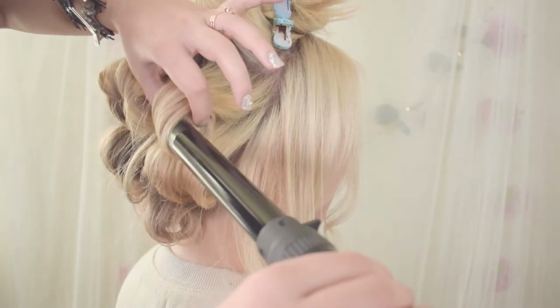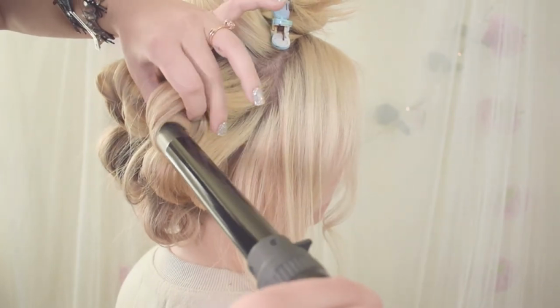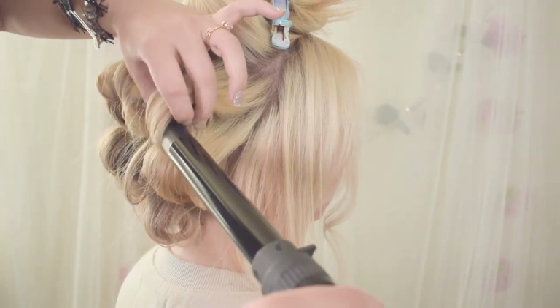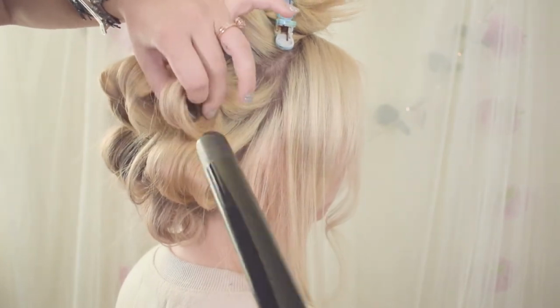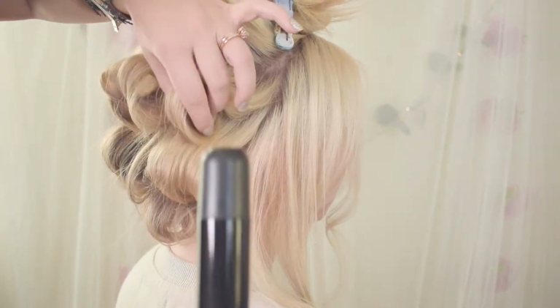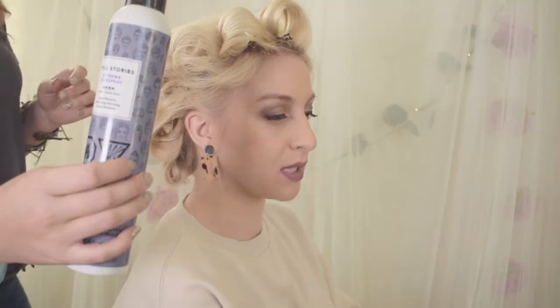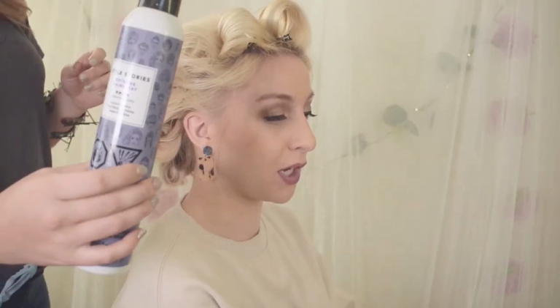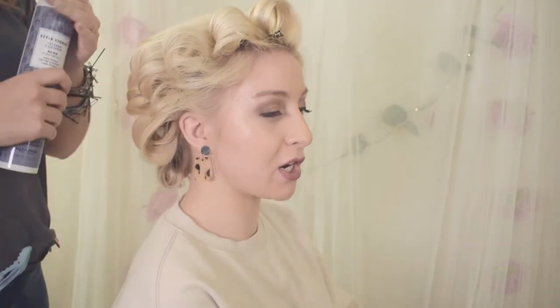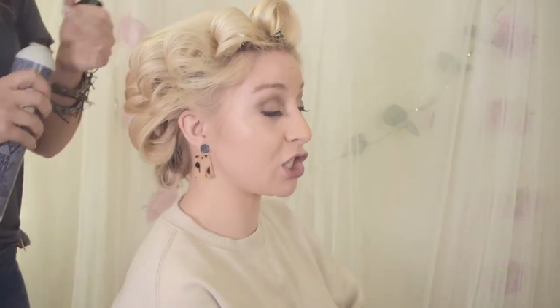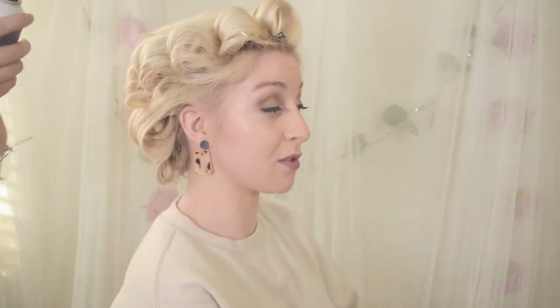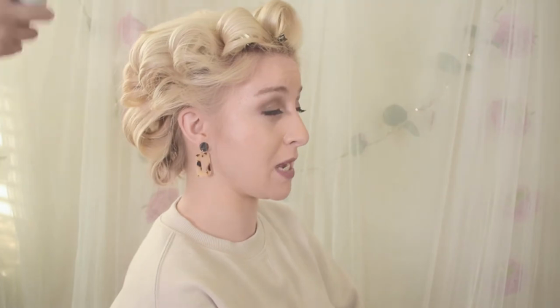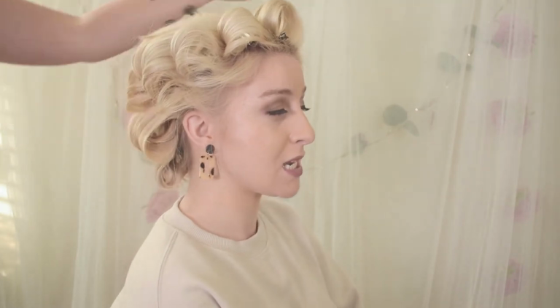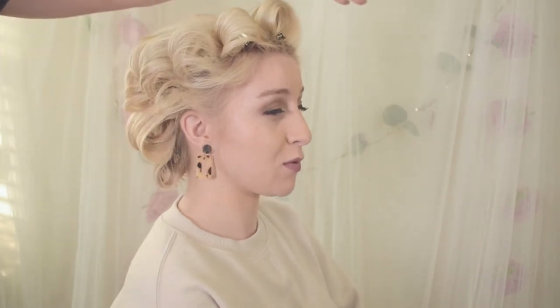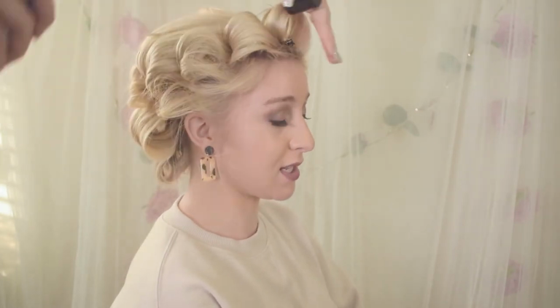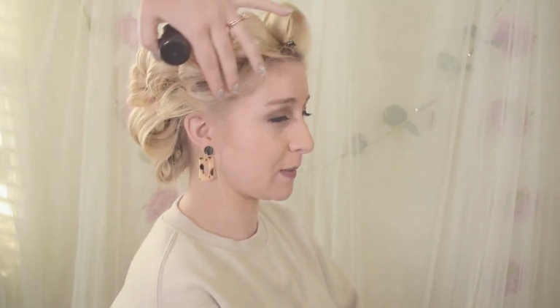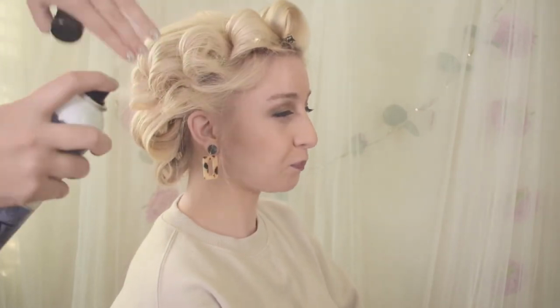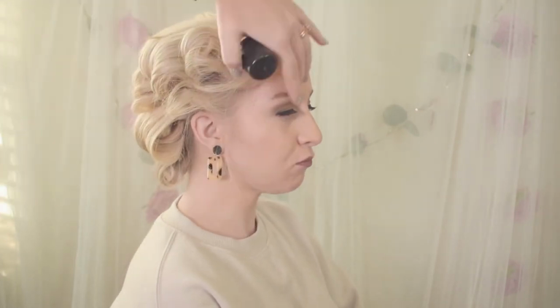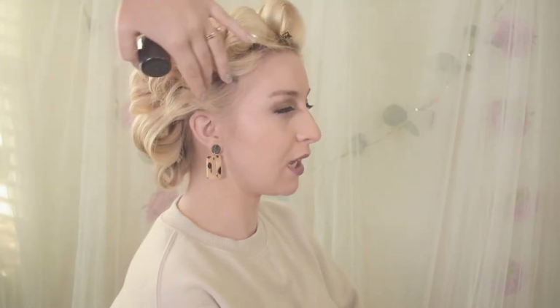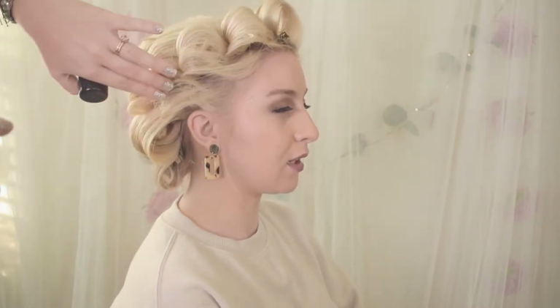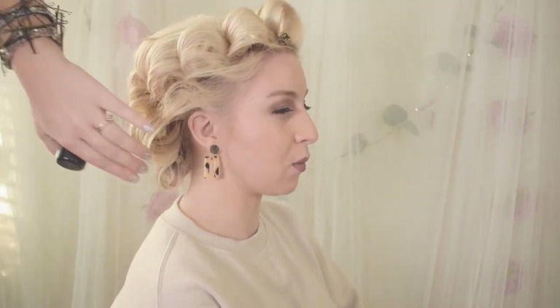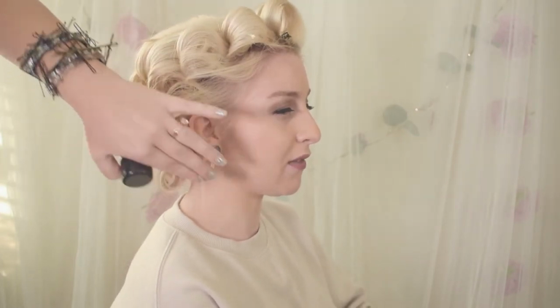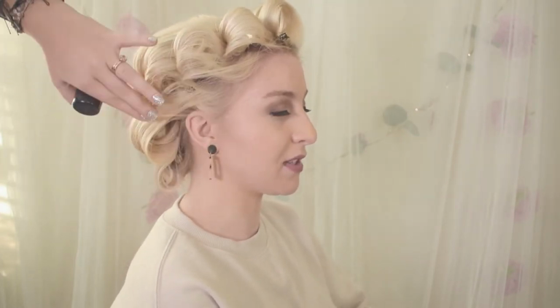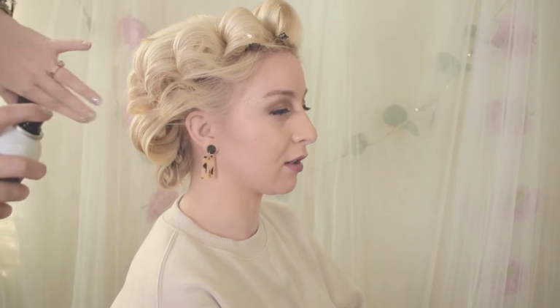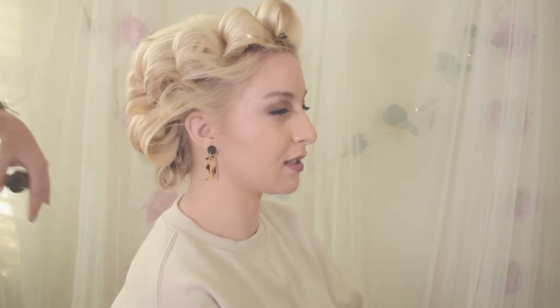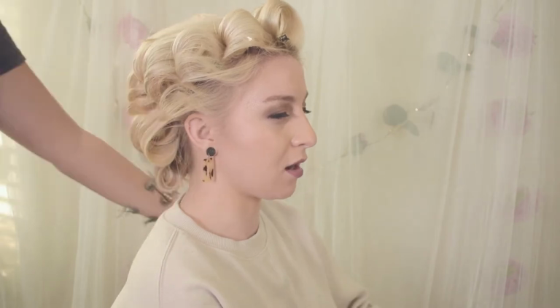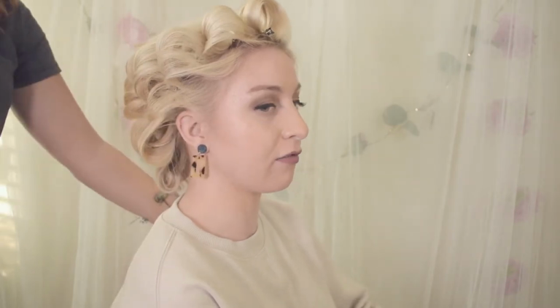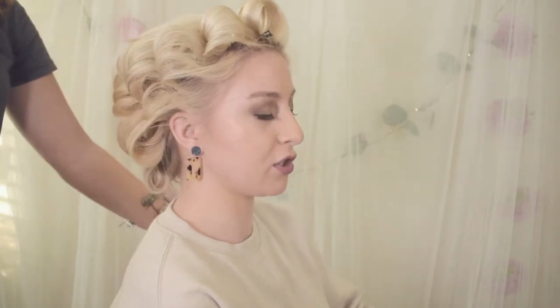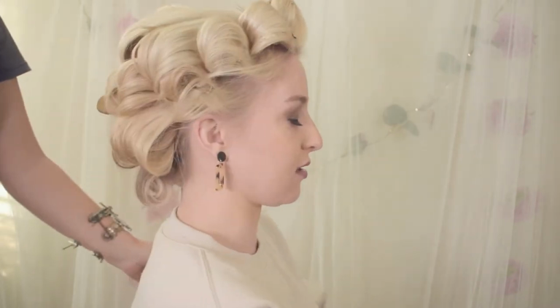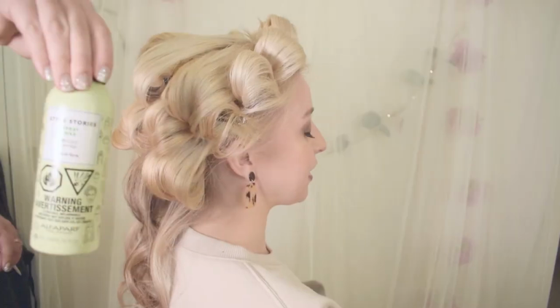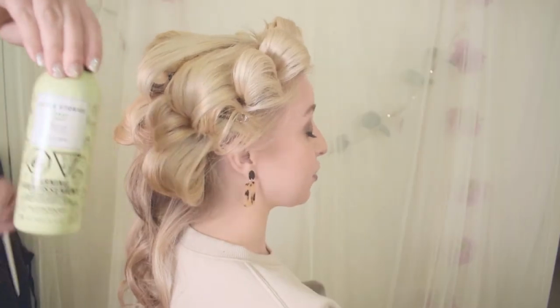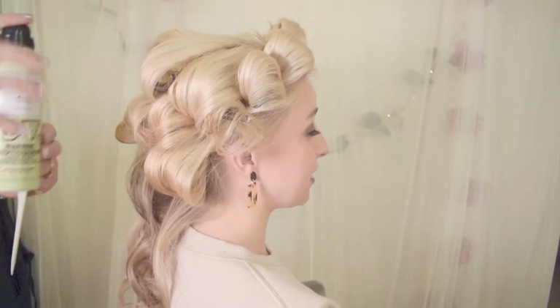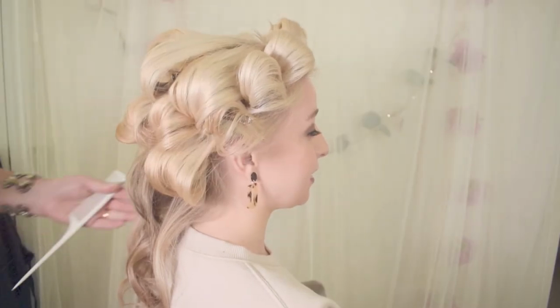So I'm going to use some of the Extreme Hairspray and mist it over. I just curled everything down and back, and I did backcomb up in her crown a little bit. Sorry I didn't catch that one on camera for you, and we were enjoying our conversation.